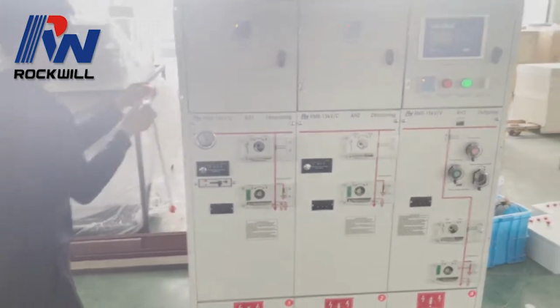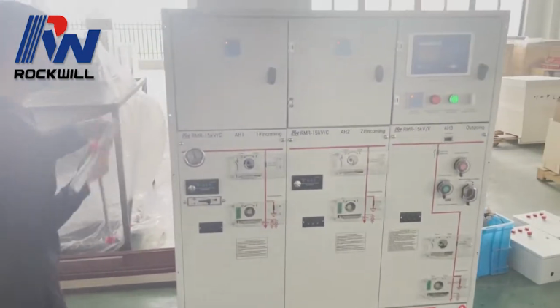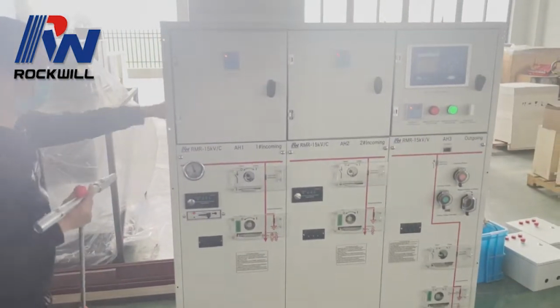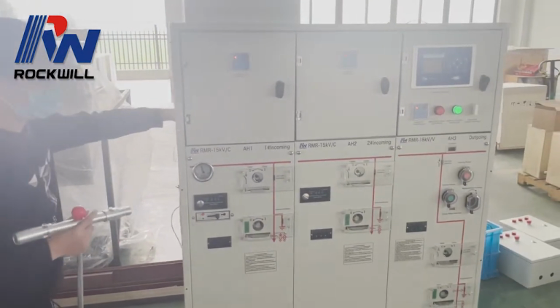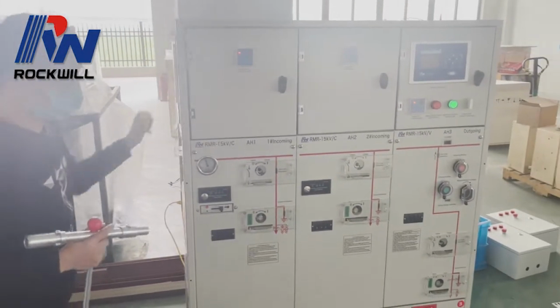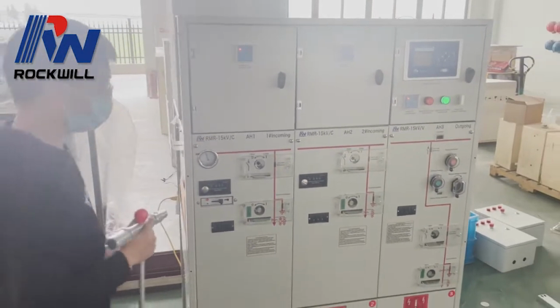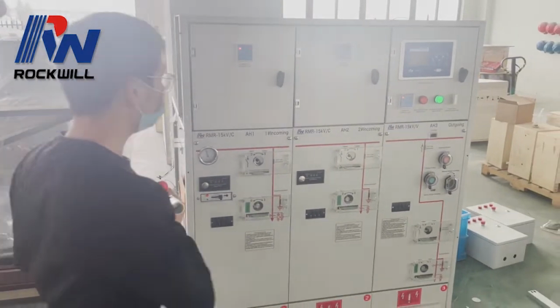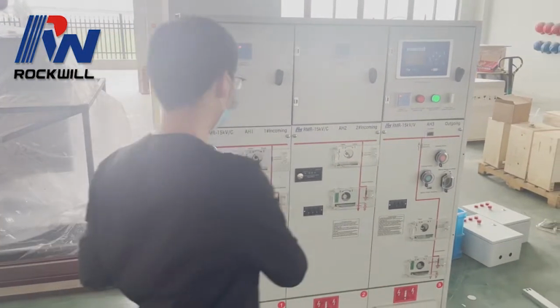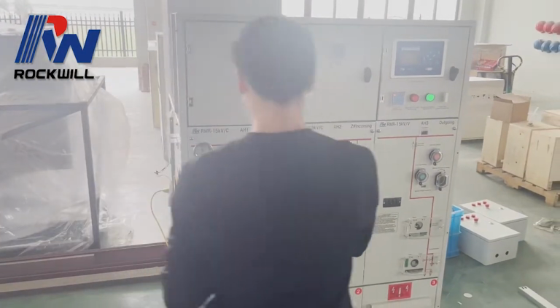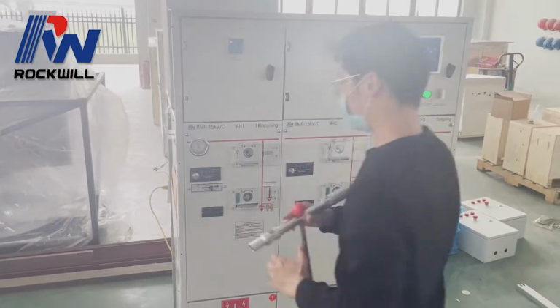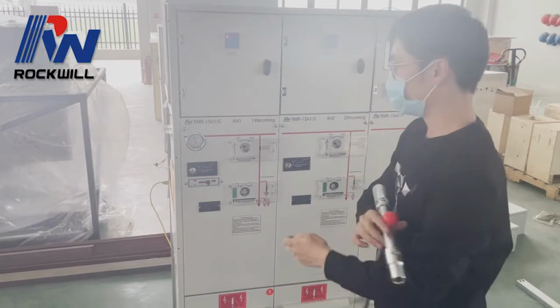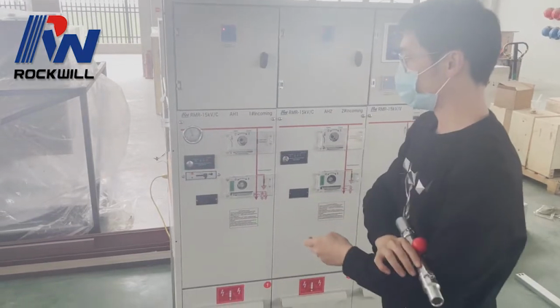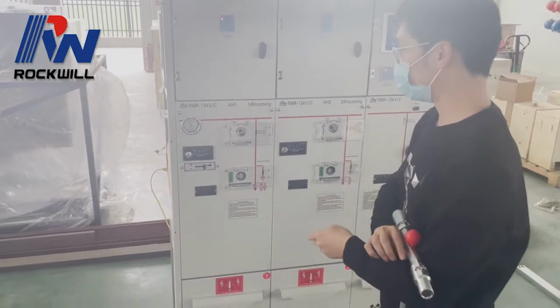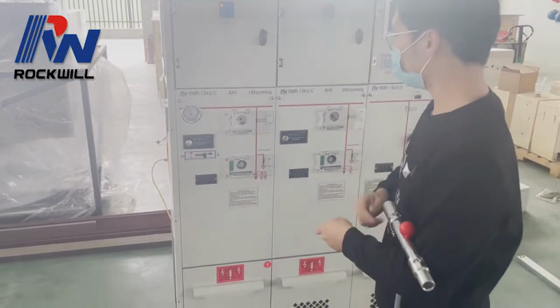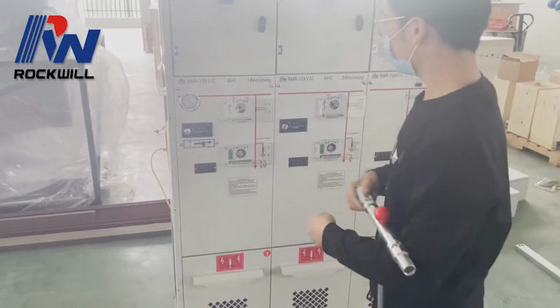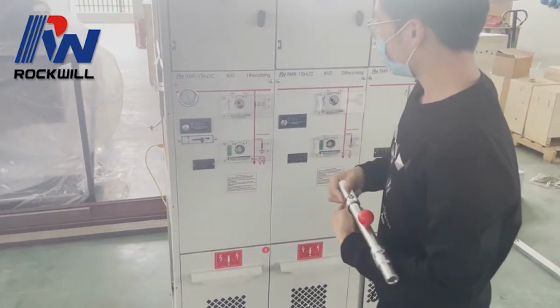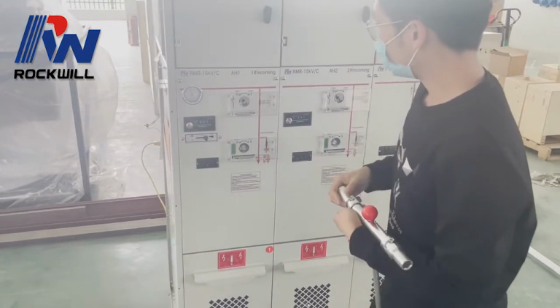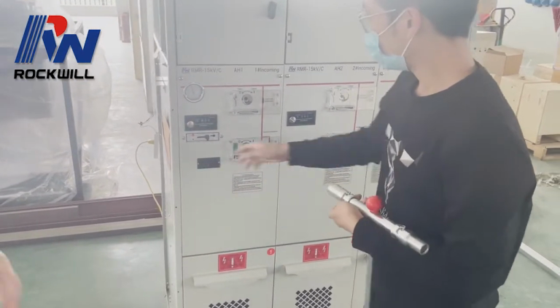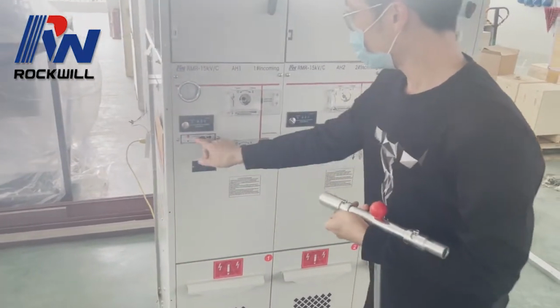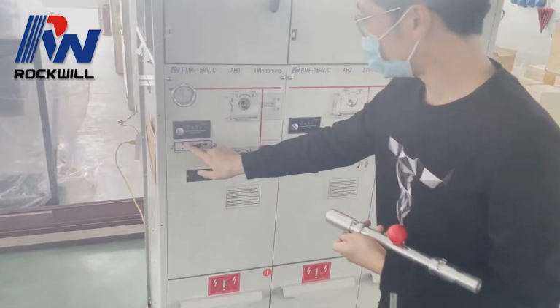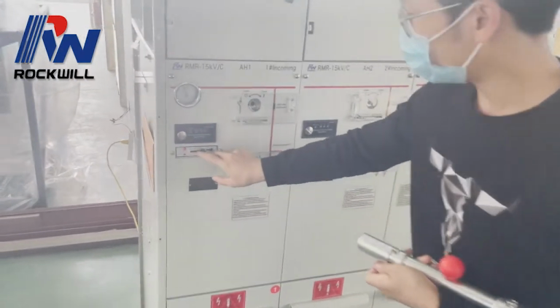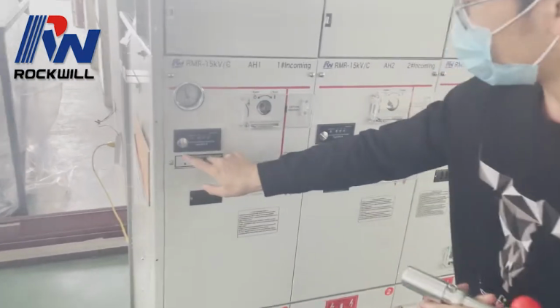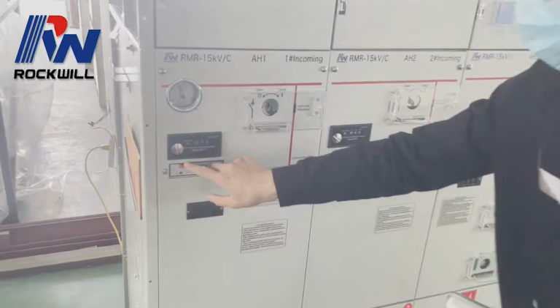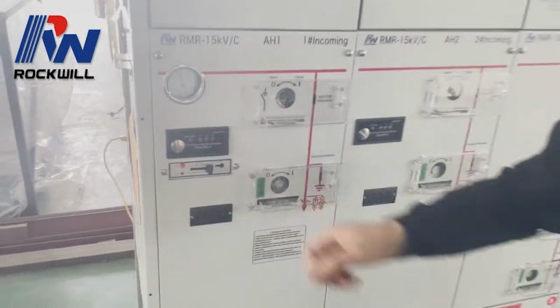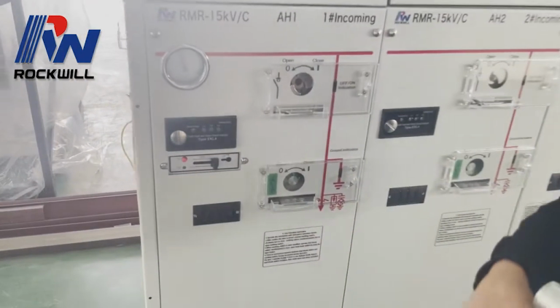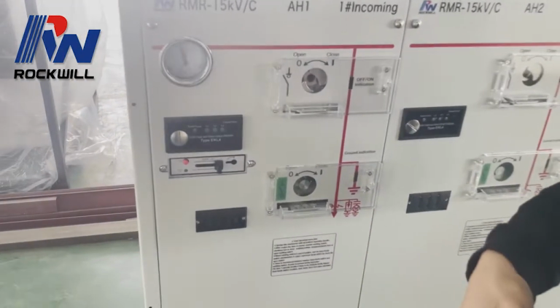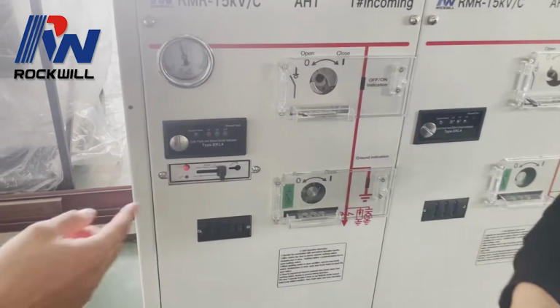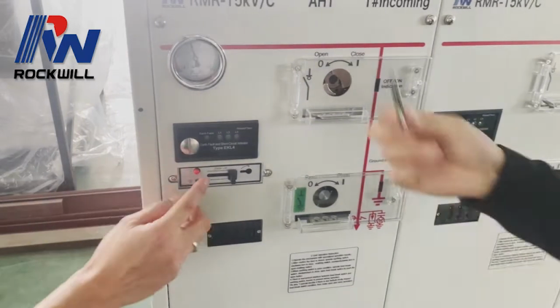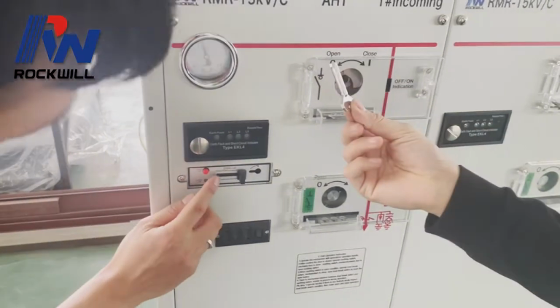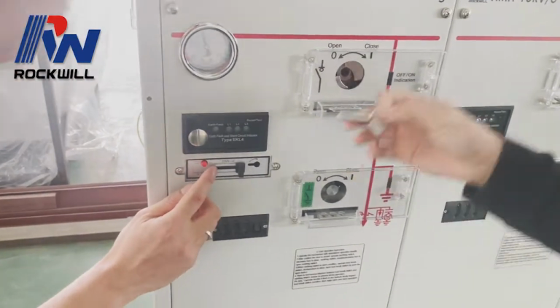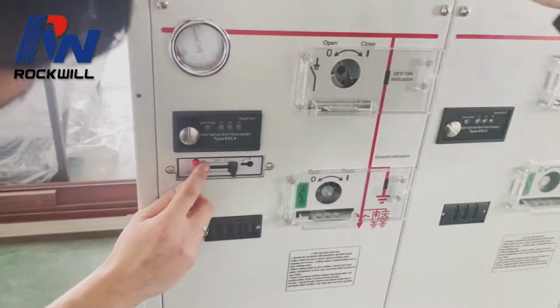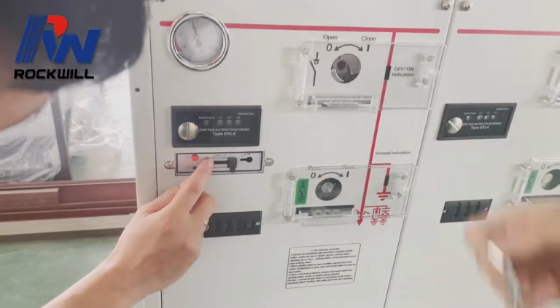Now let me show you how to operate this LBS manually. This is the mechanism — the electronic mechanism lock.